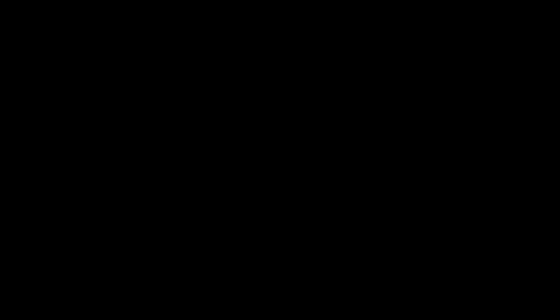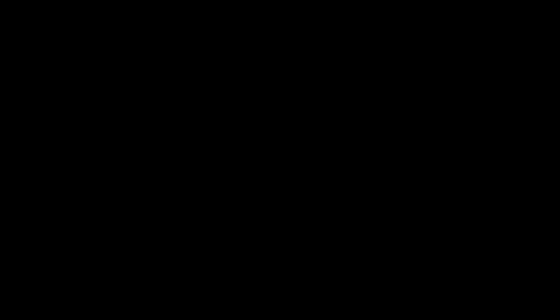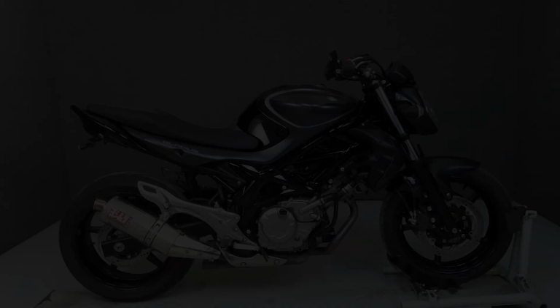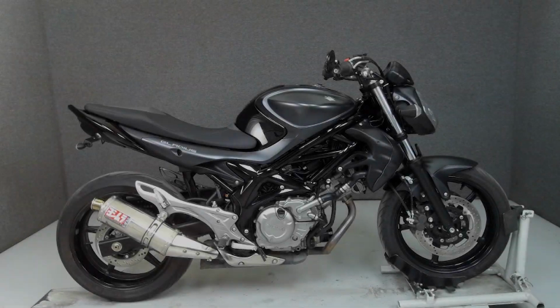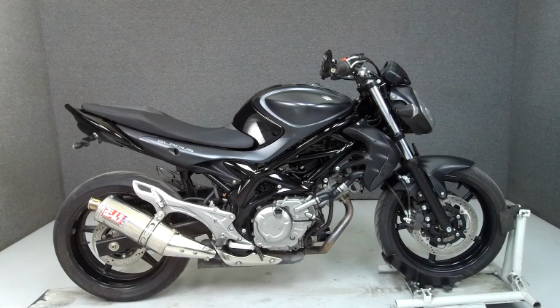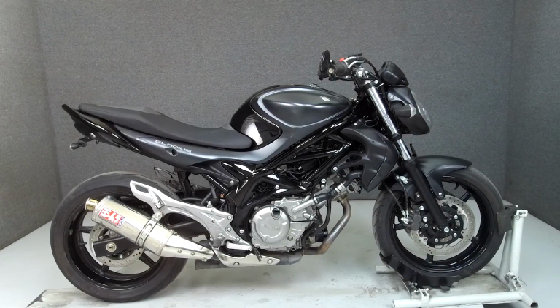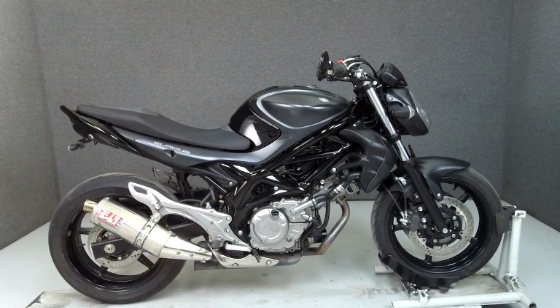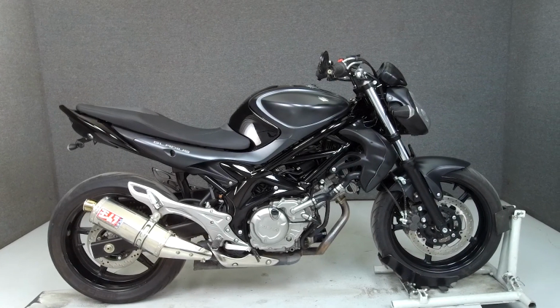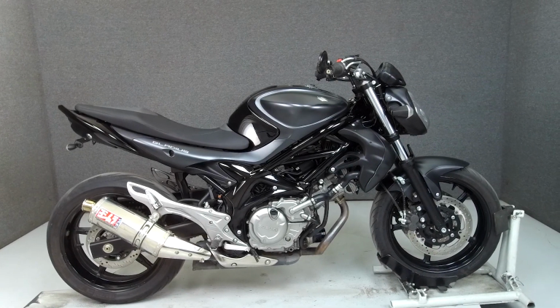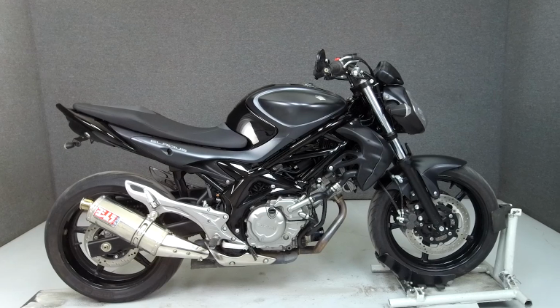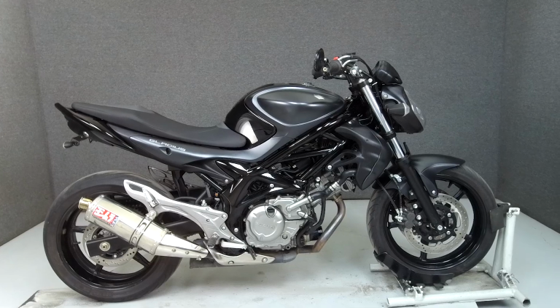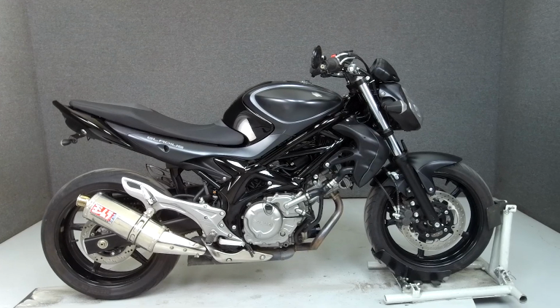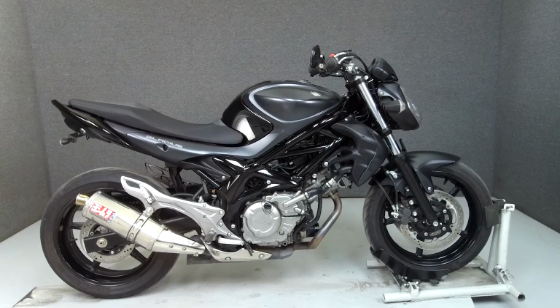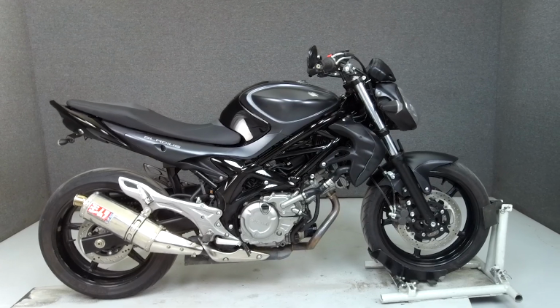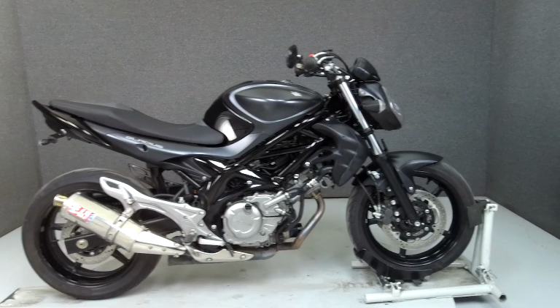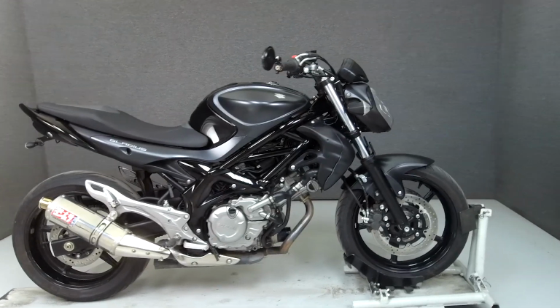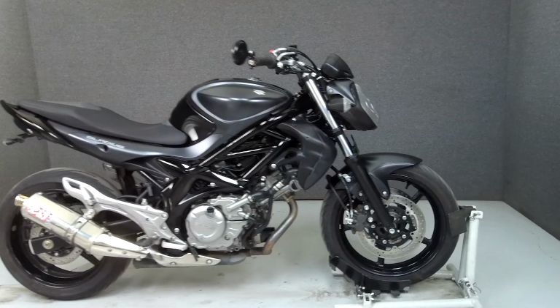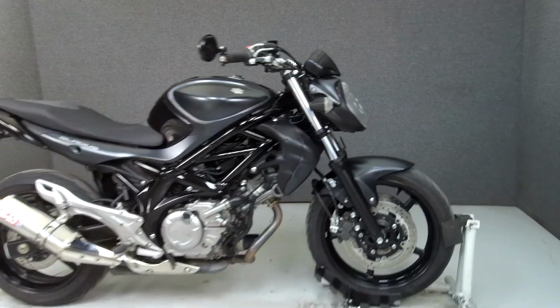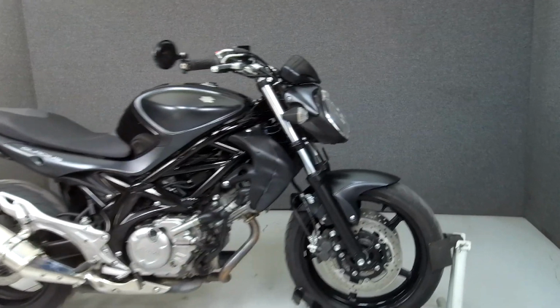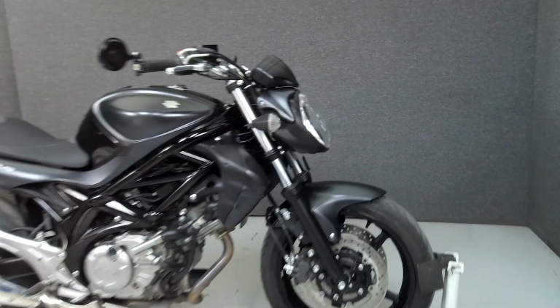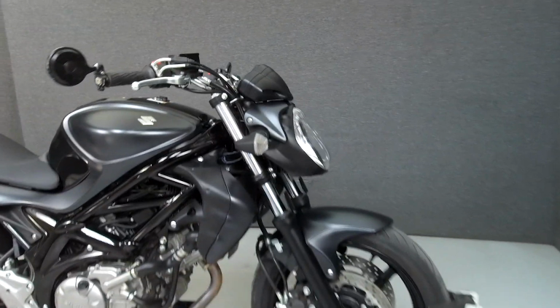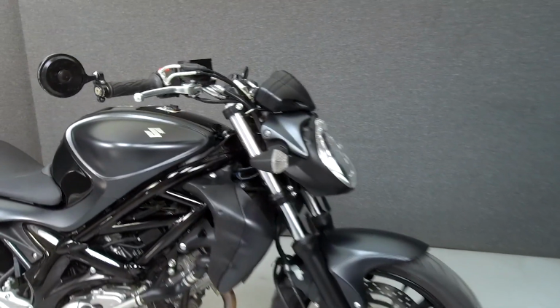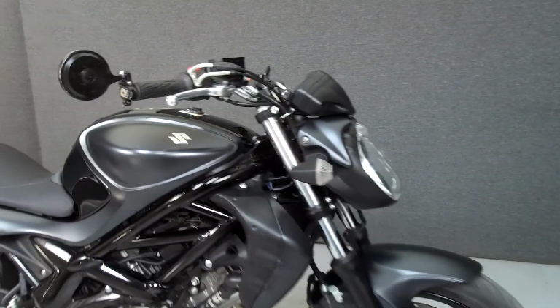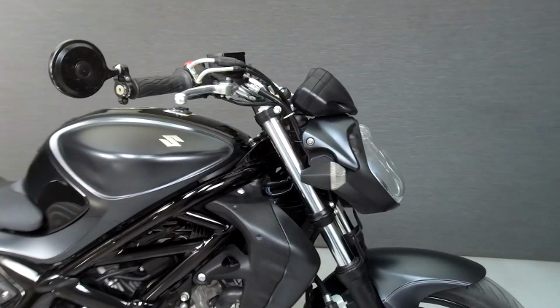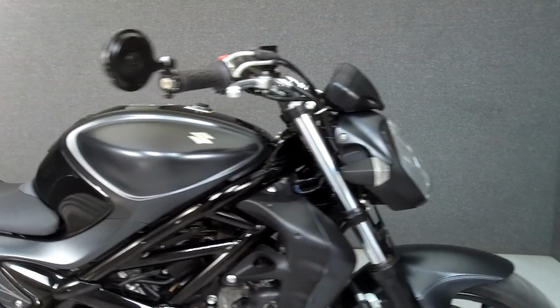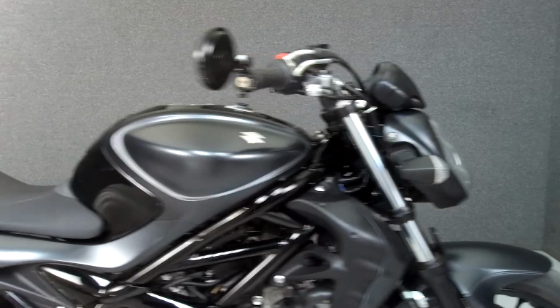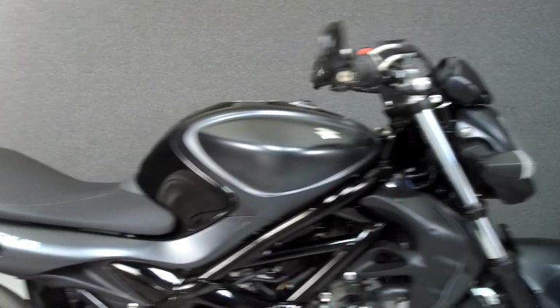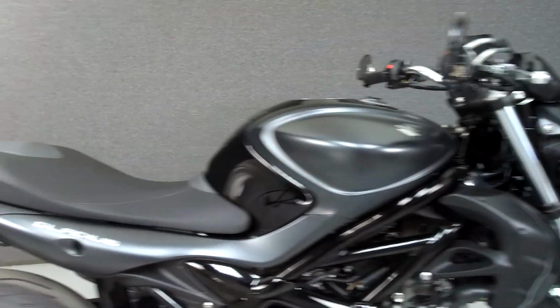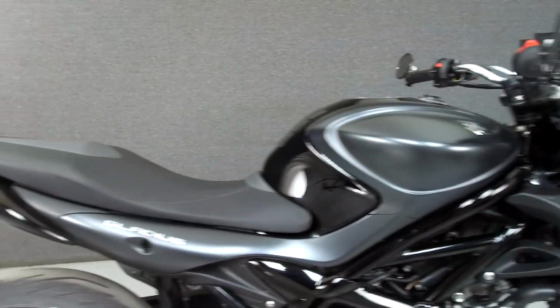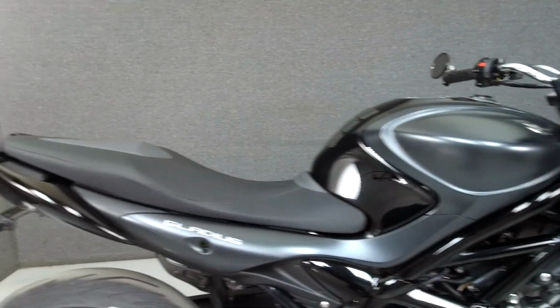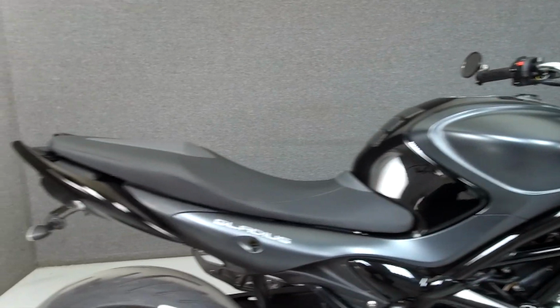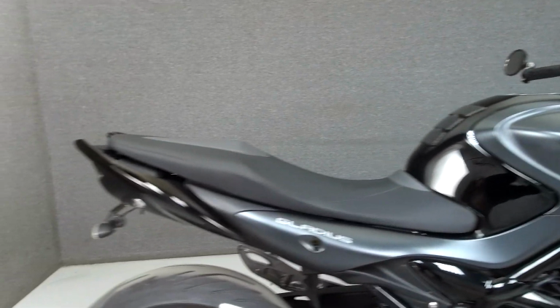Hey everyone, this is Keegan from National Powersports. Today we're taking a look at this 2013 Suzuki Gladius with 11,058 miles.